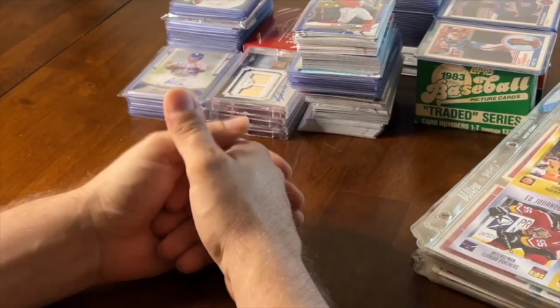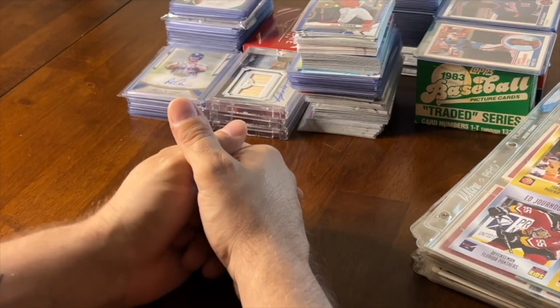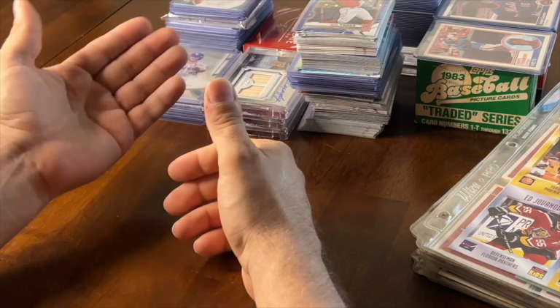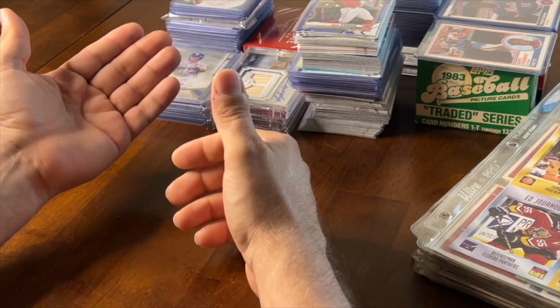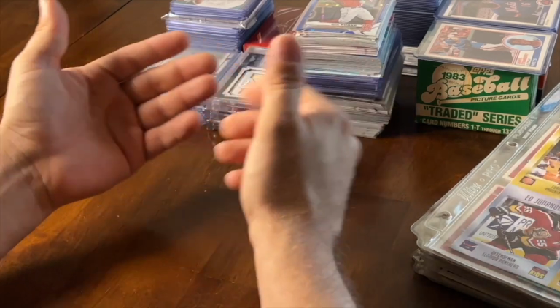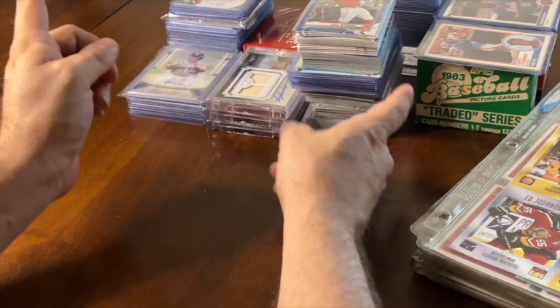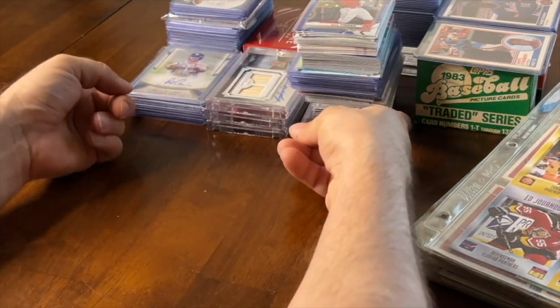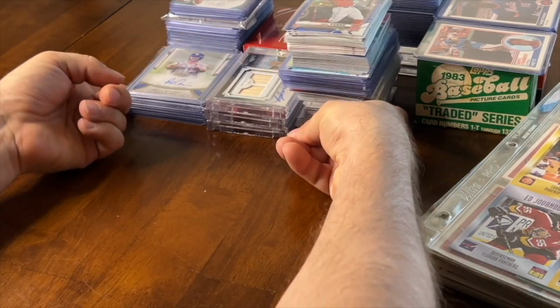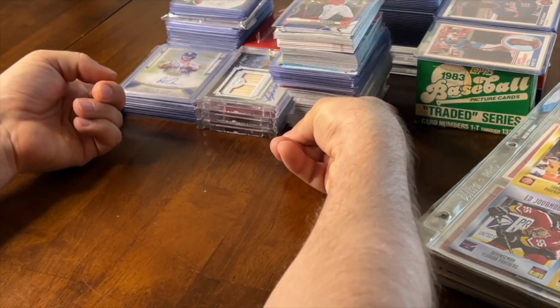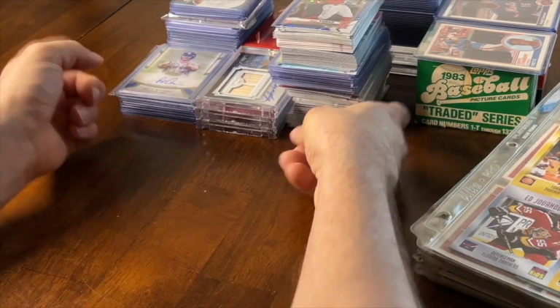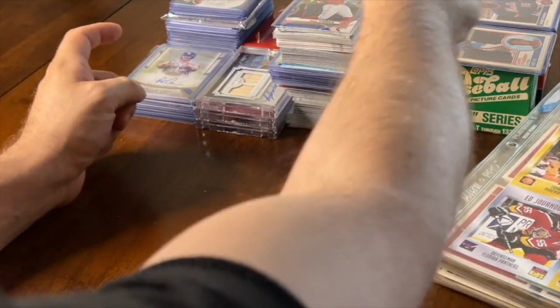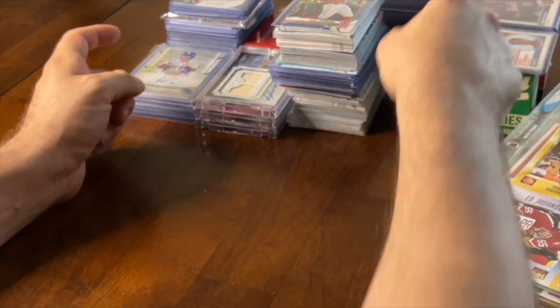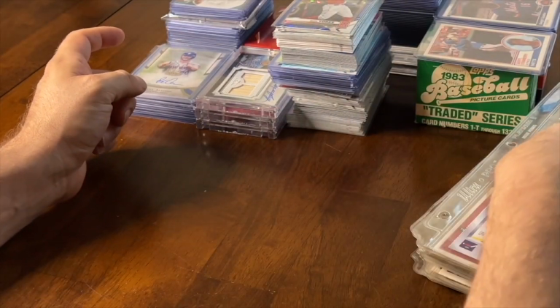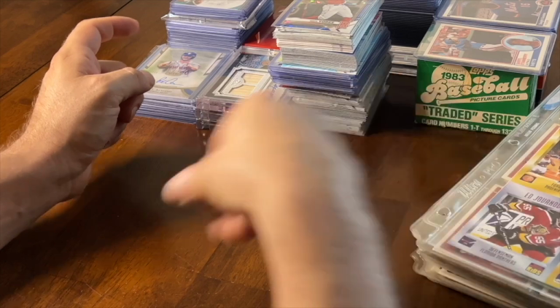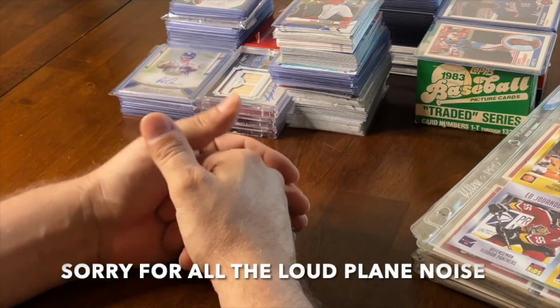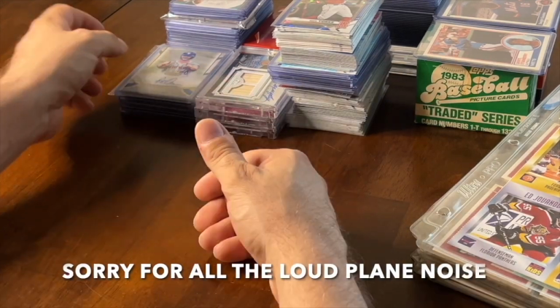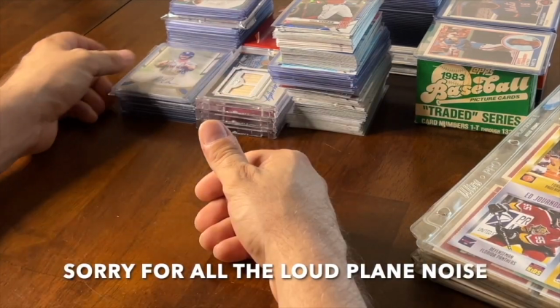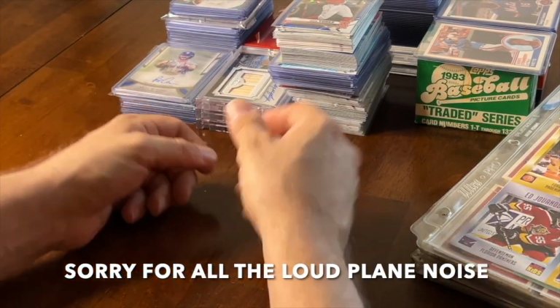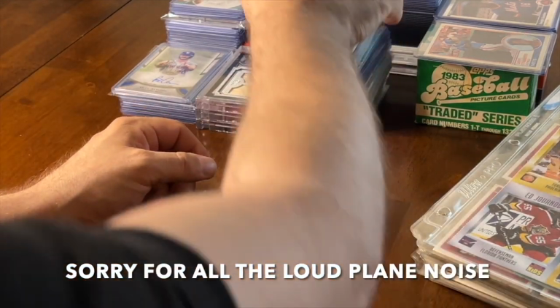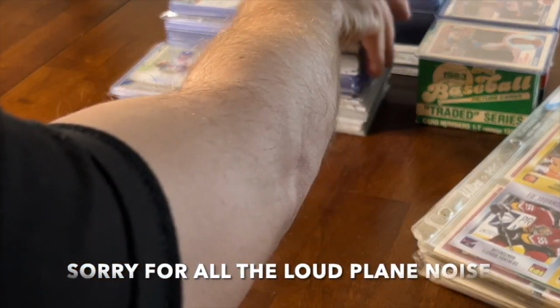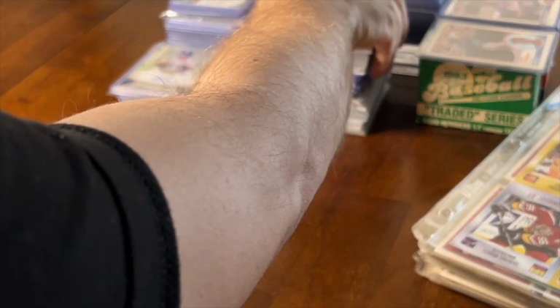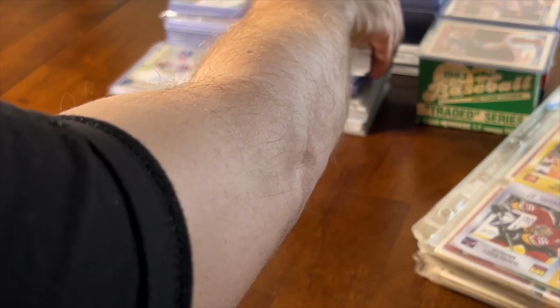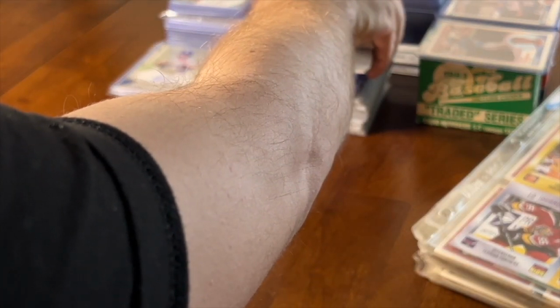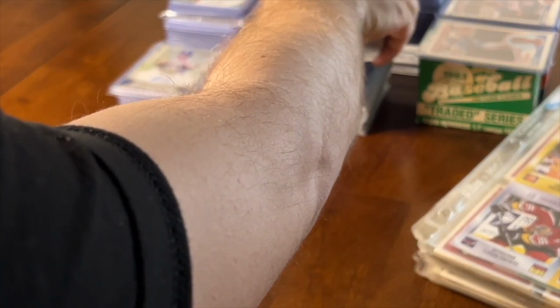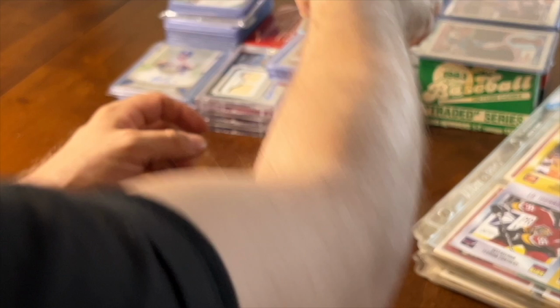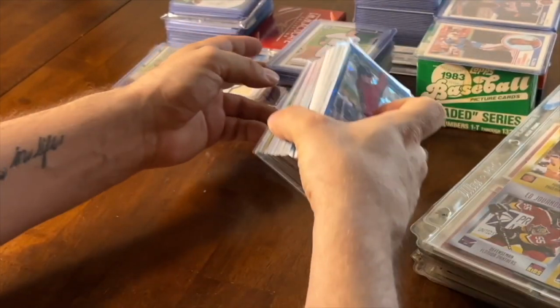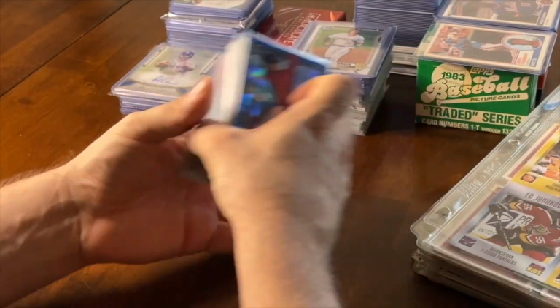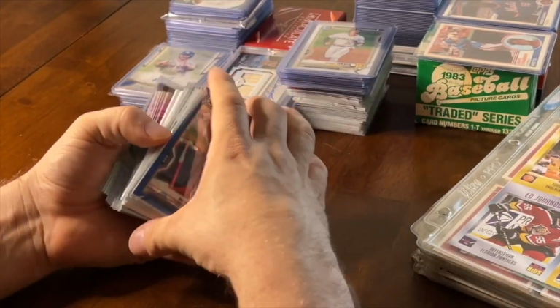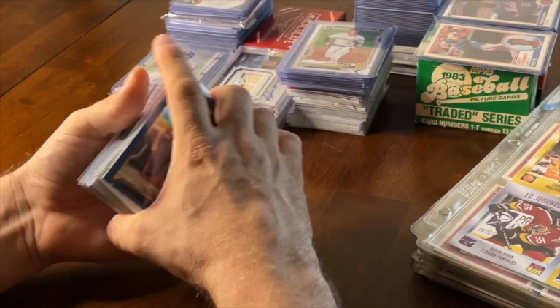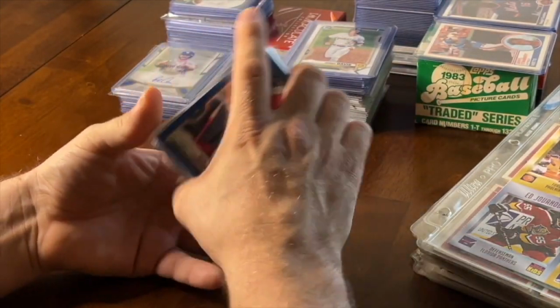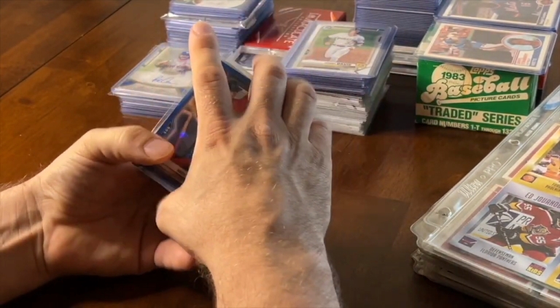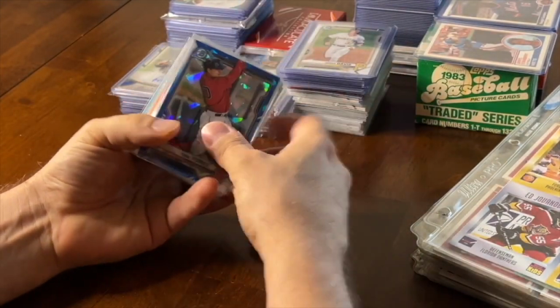Alright guys, here it is. I got three different lots — there's this one lot here, there's a vintage lot, and there's another lot here. I'll show you the cards. It's nothing crazy but it's still good stuff.